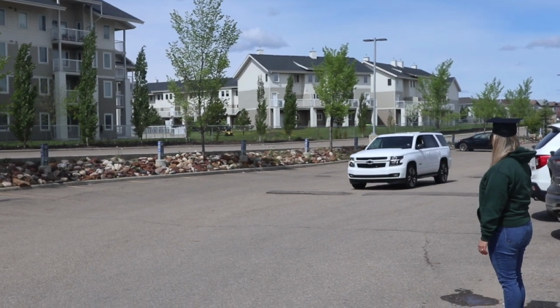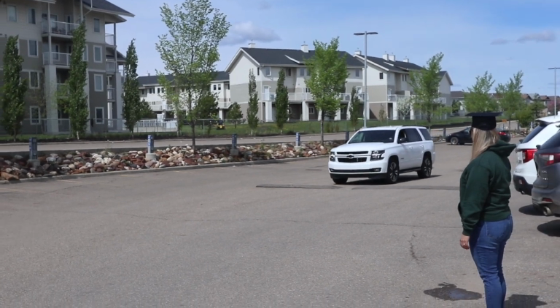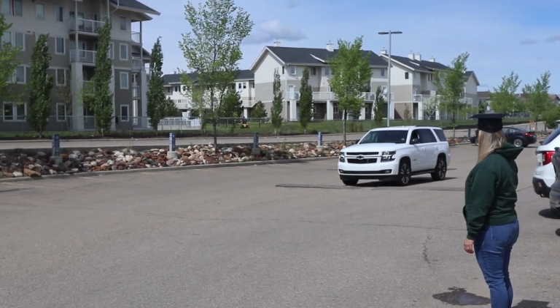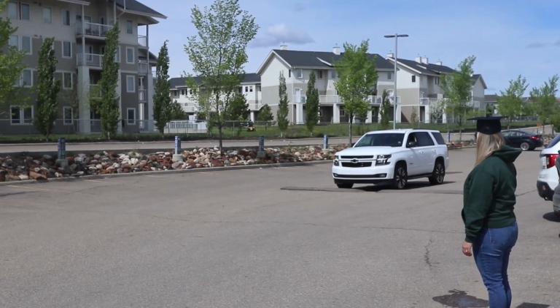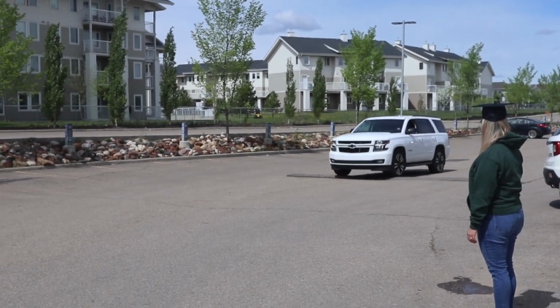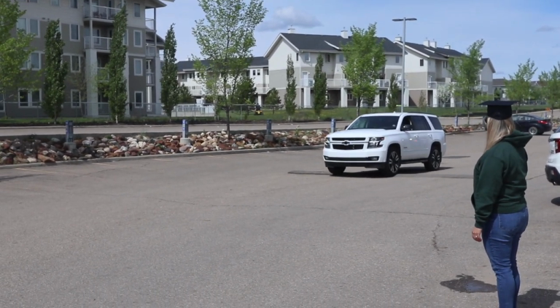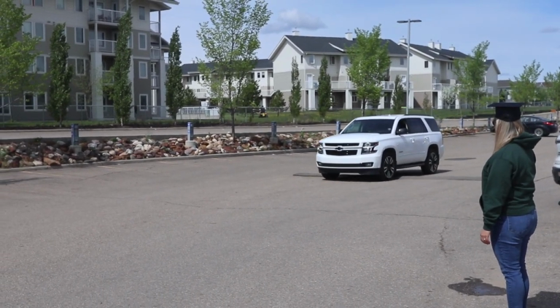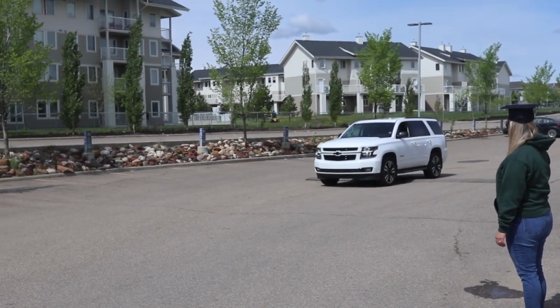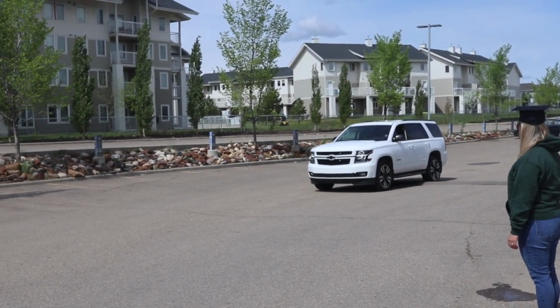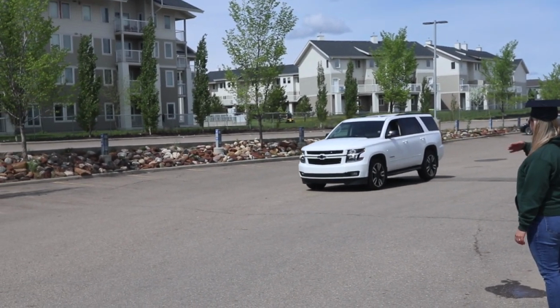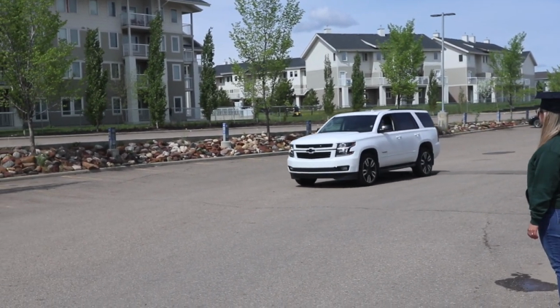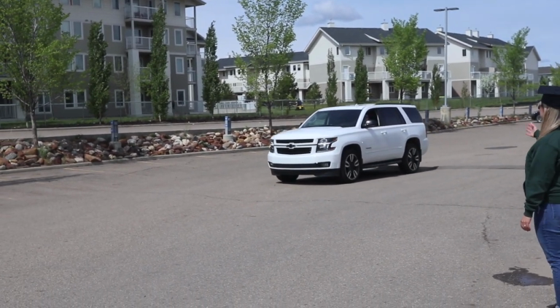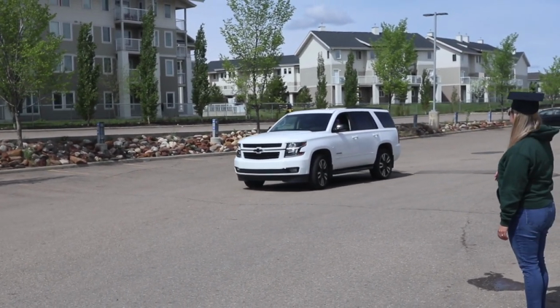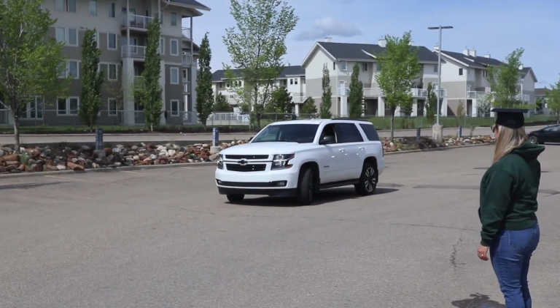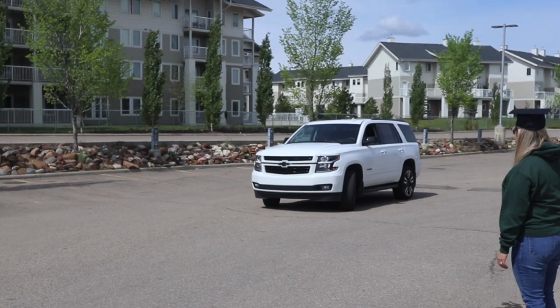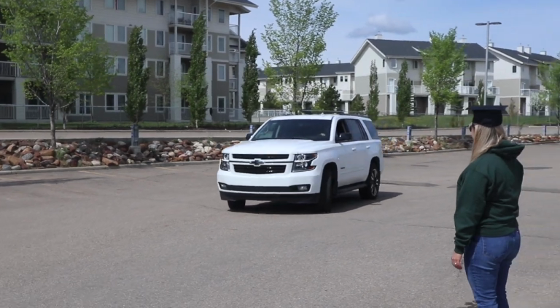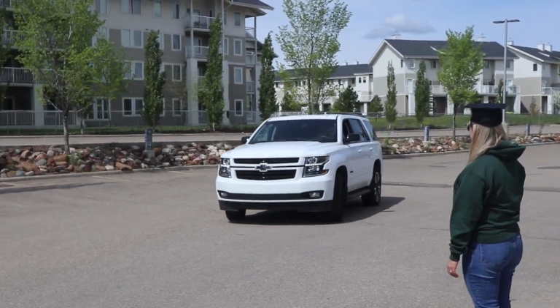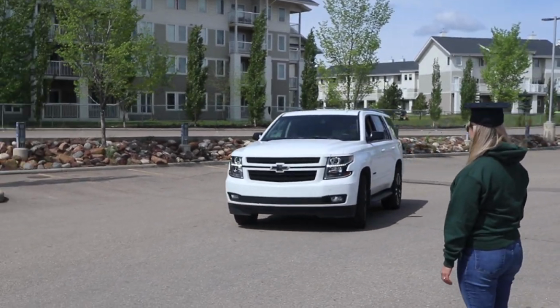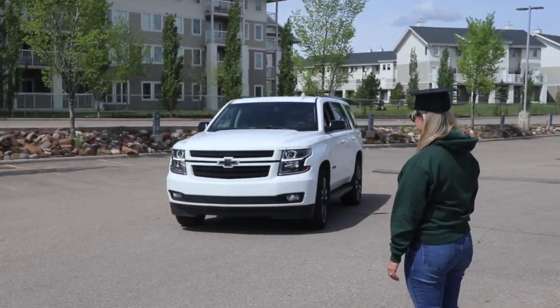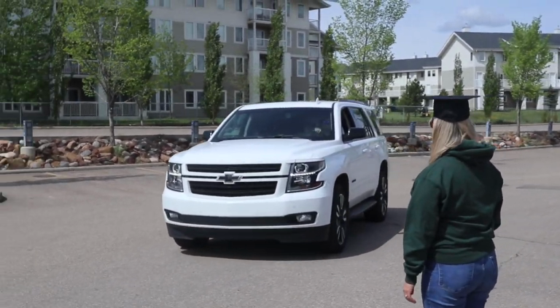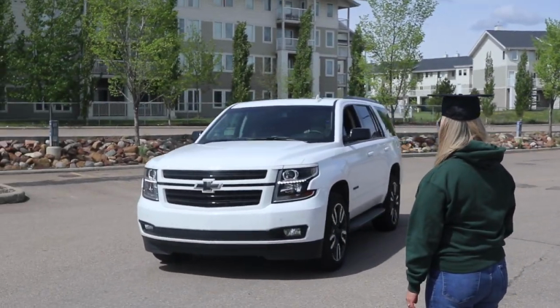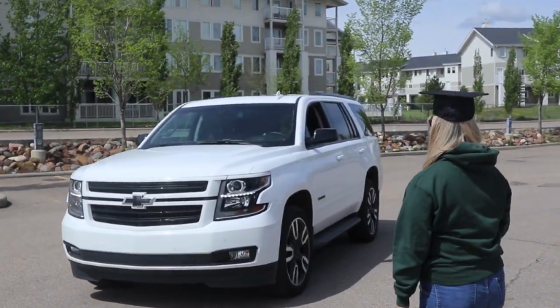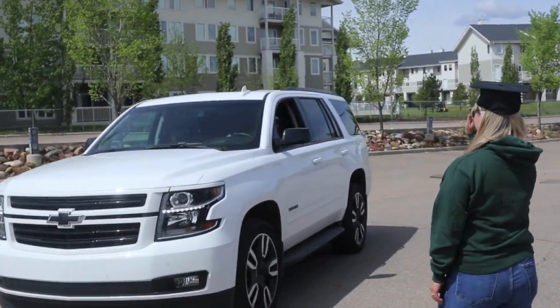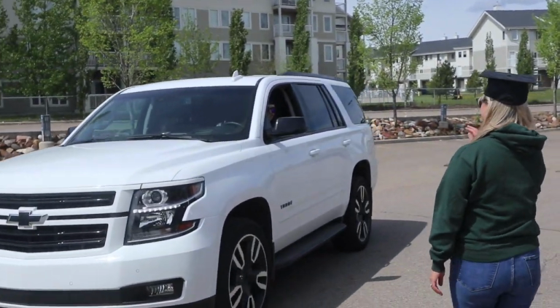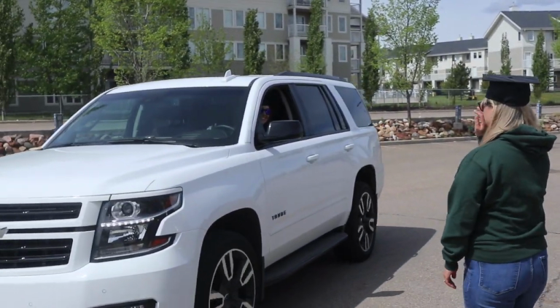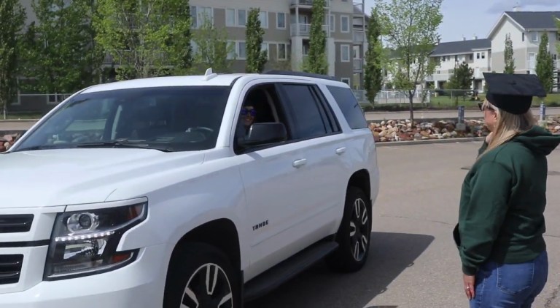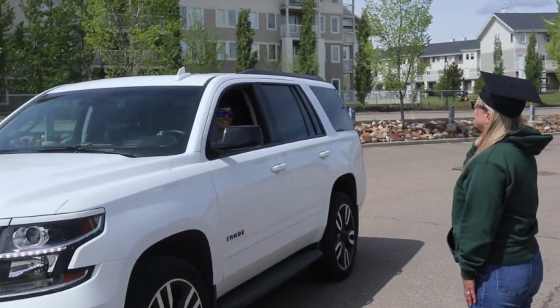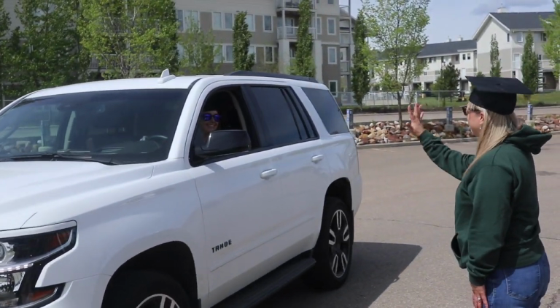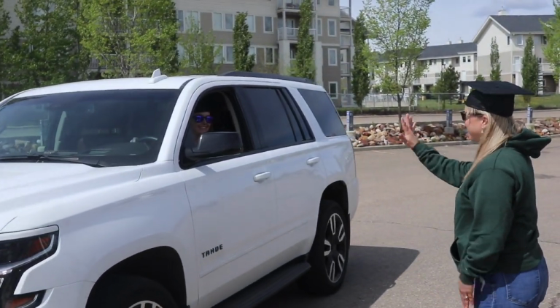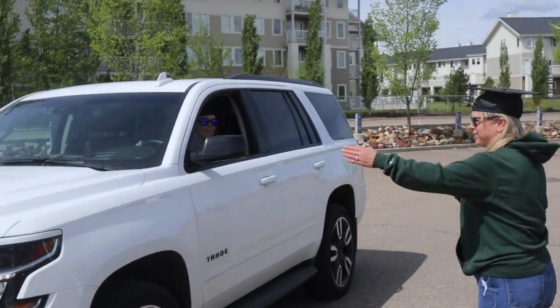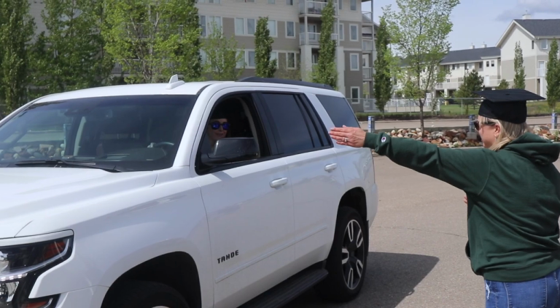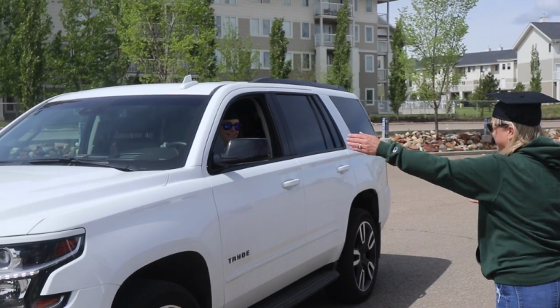When you've arrived in the parking lot, you will meet a staff volunteer who will check off on the list that you've arrived. They will then direct you to the drive-in area where you will park your vehicle.